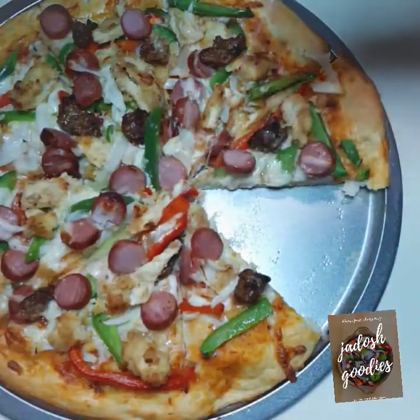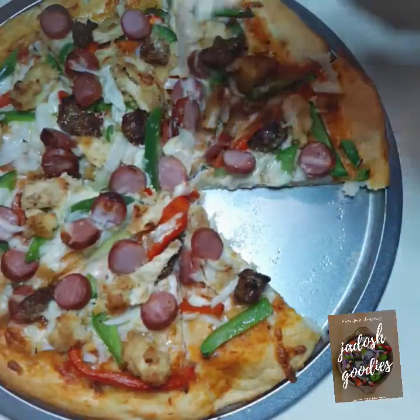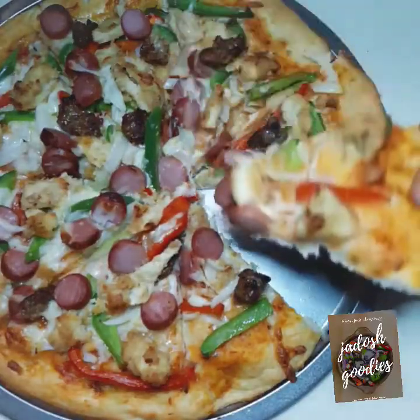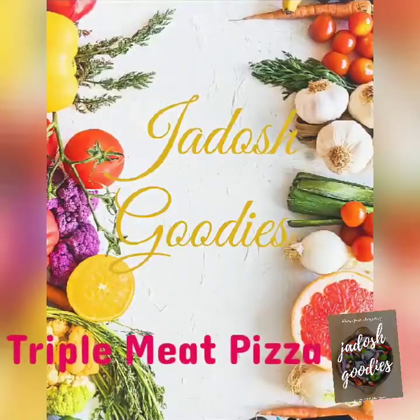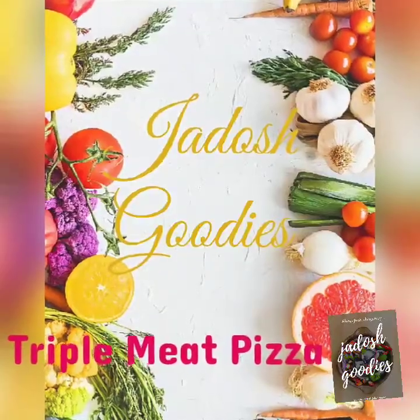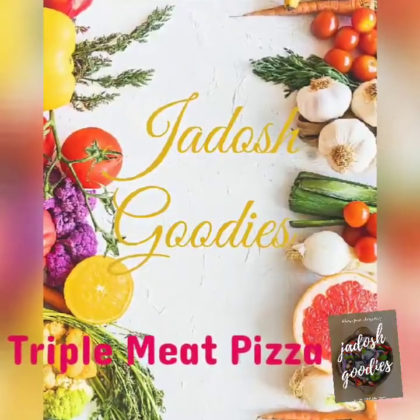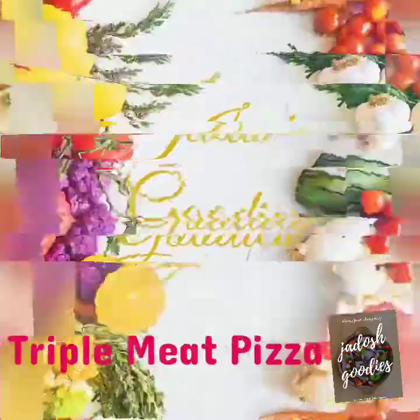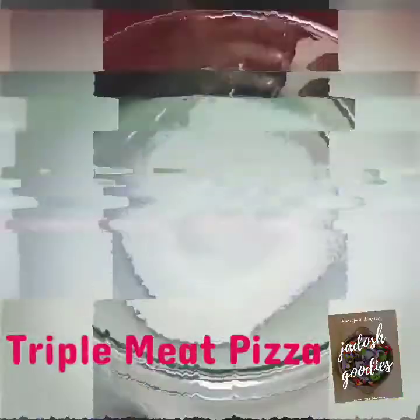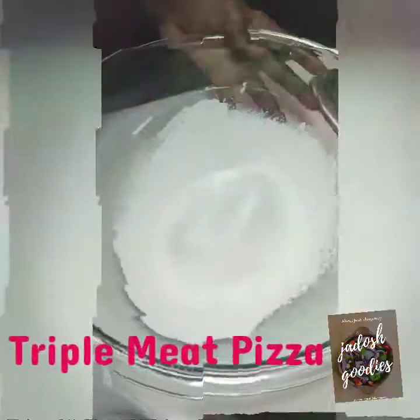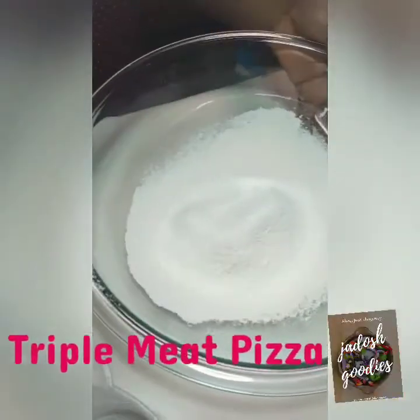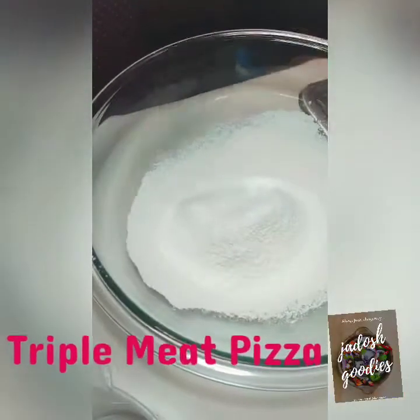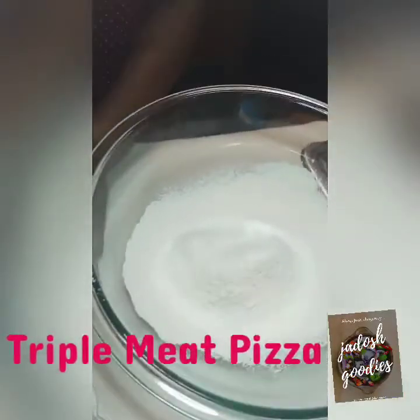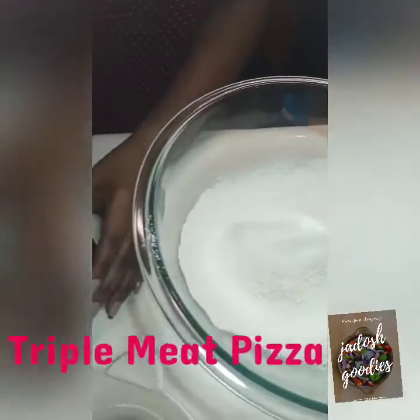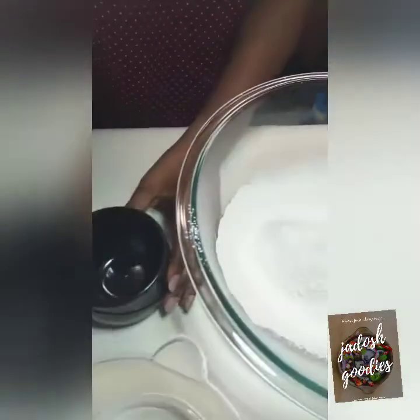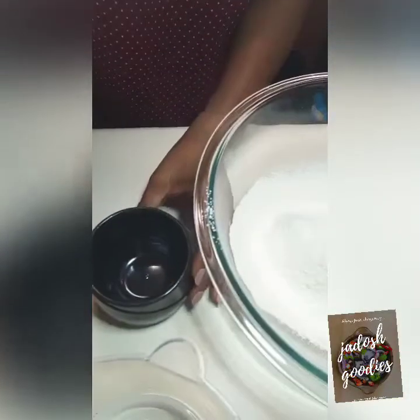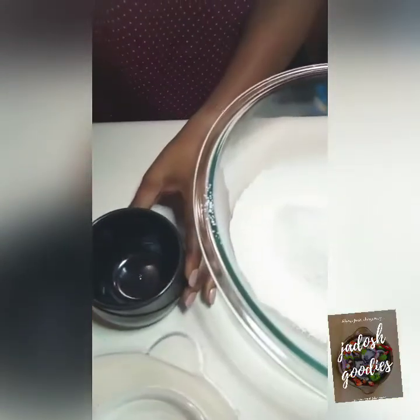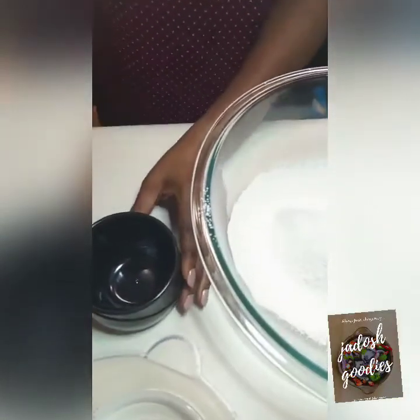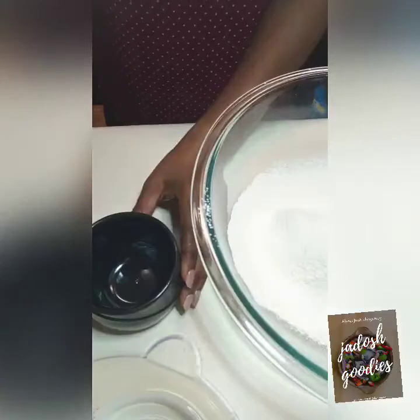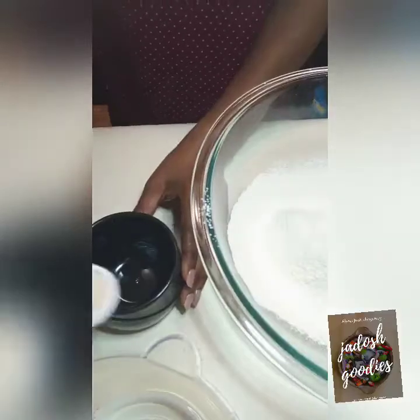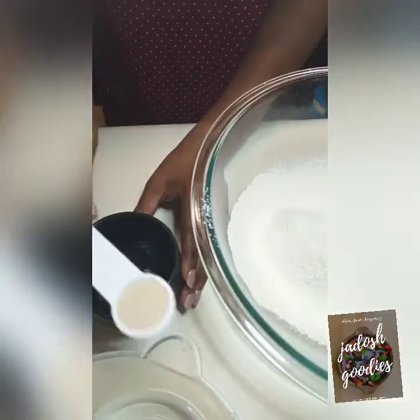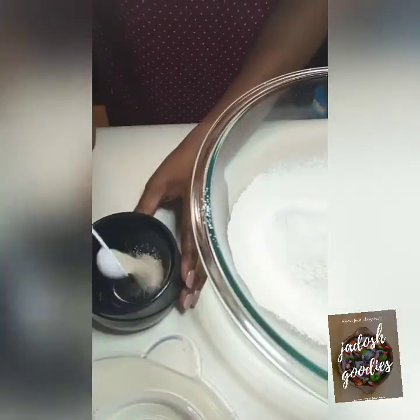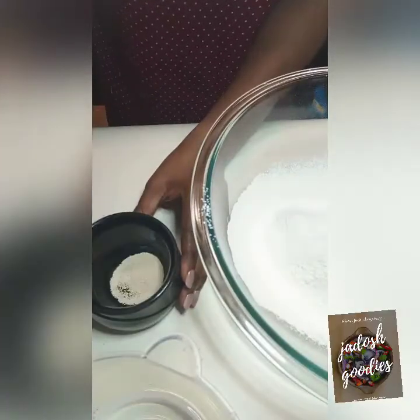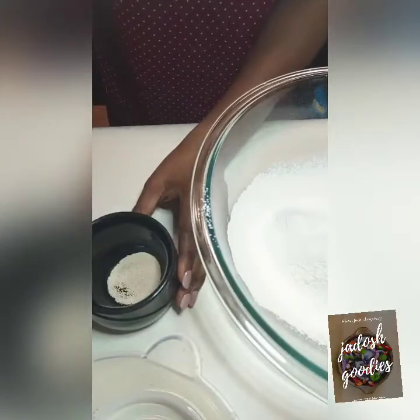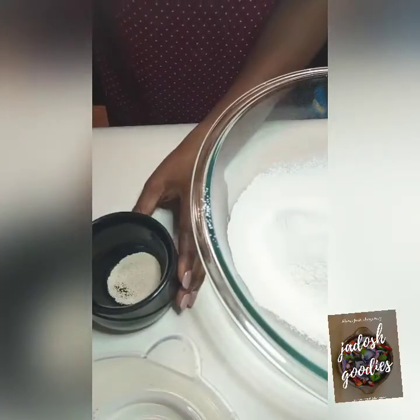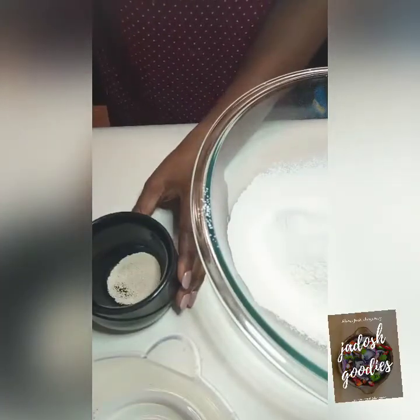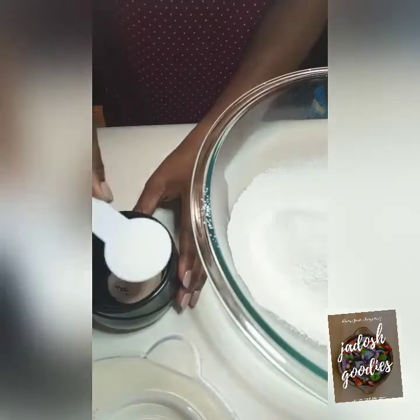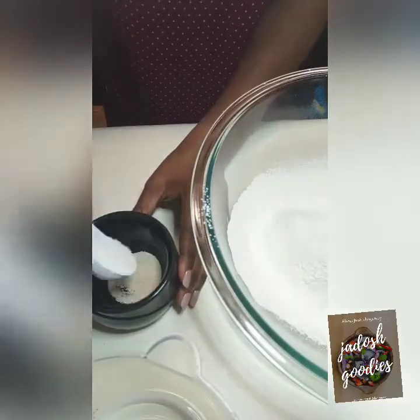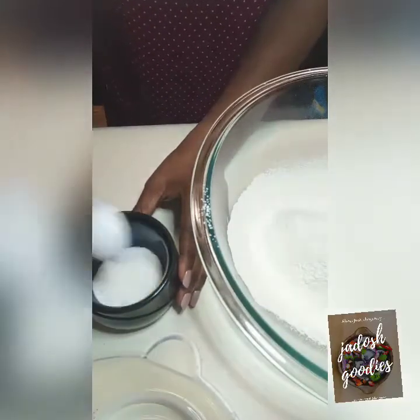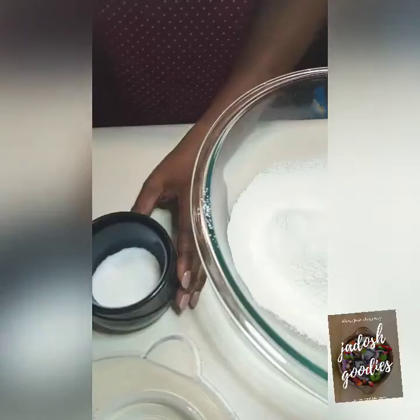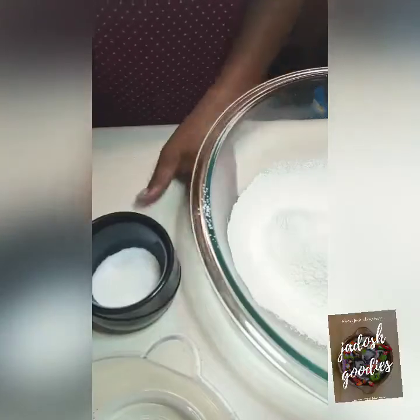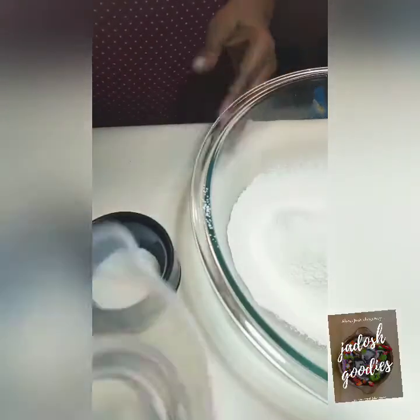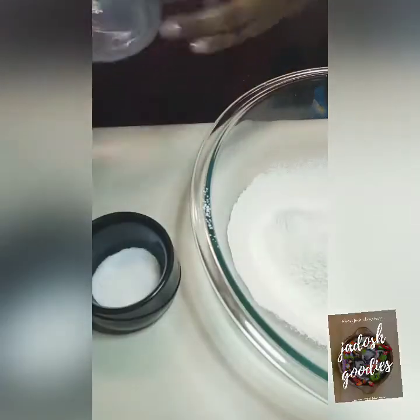Hey guys, welcome to my kitchen! Today I am going to show you how I made this delicious, tasty pizza. We are going to have to sift your flour — that's very important — and then we are going to prove our yeast.